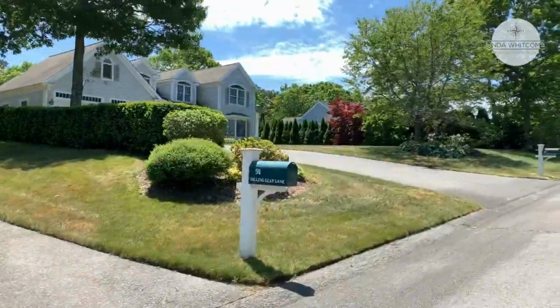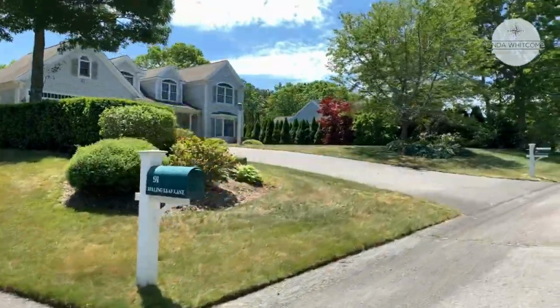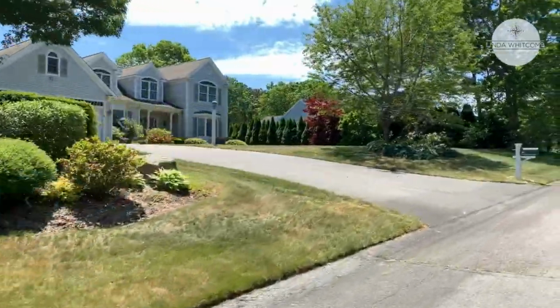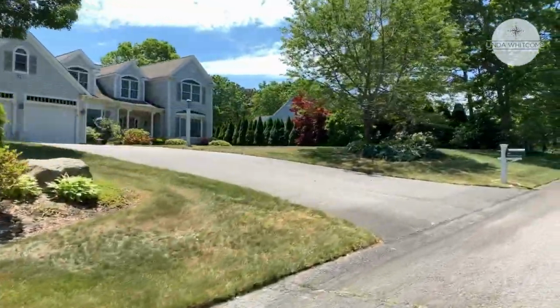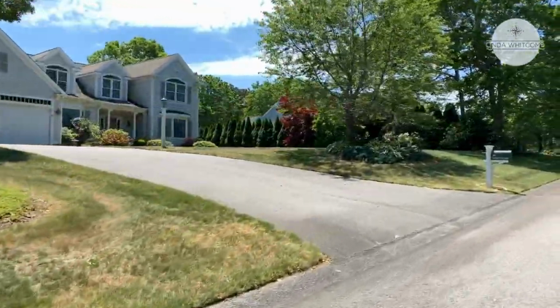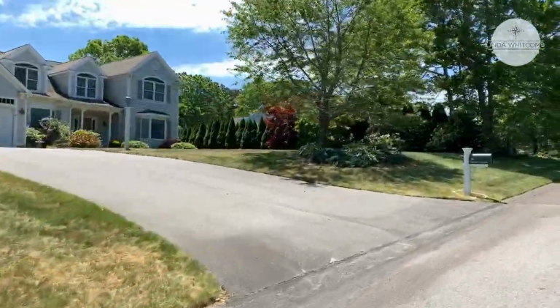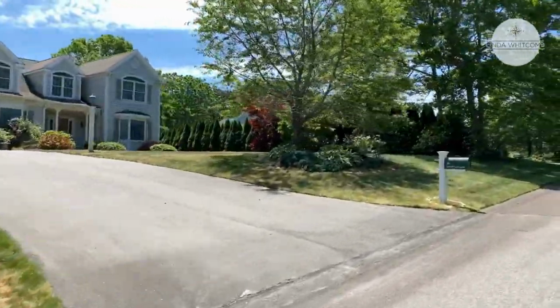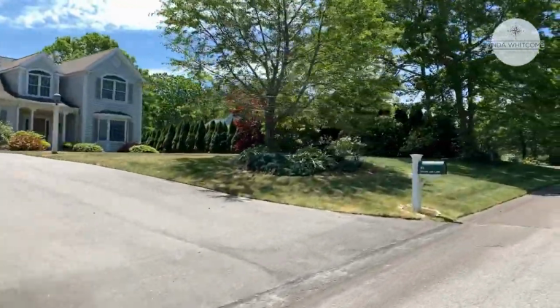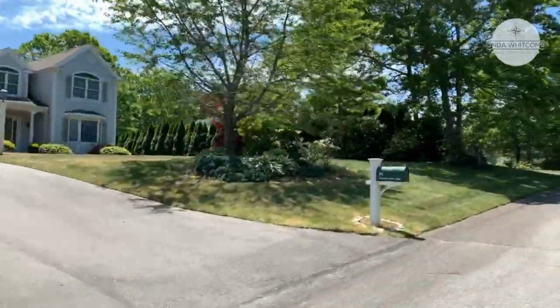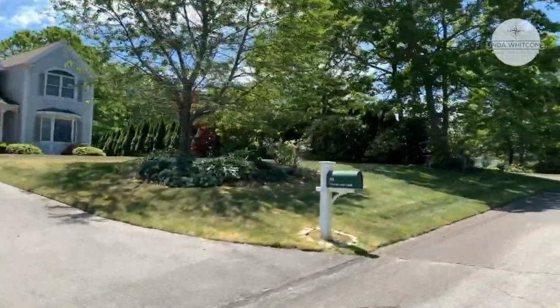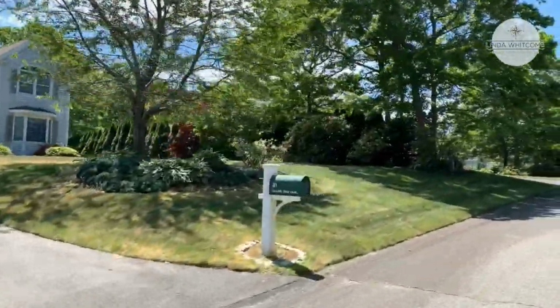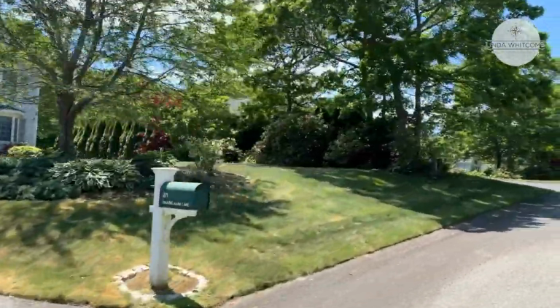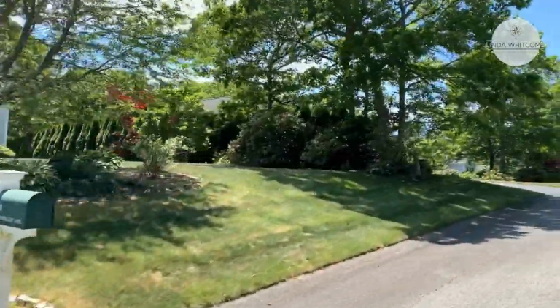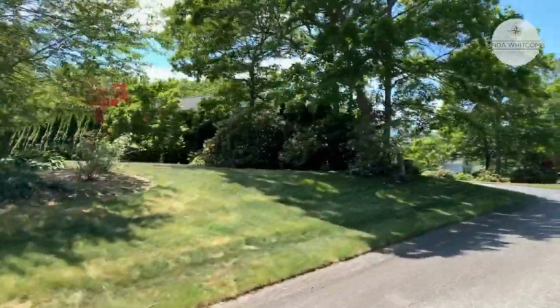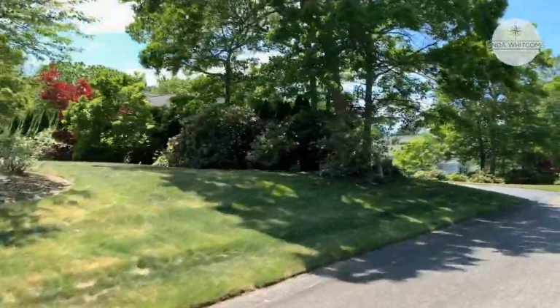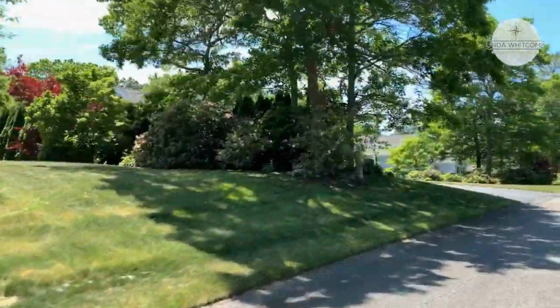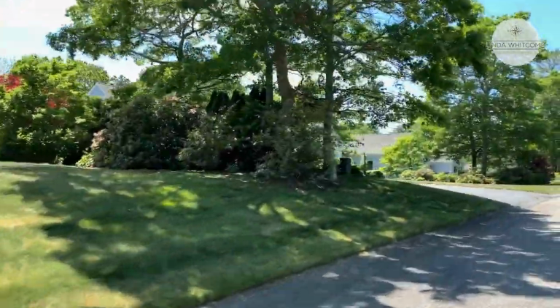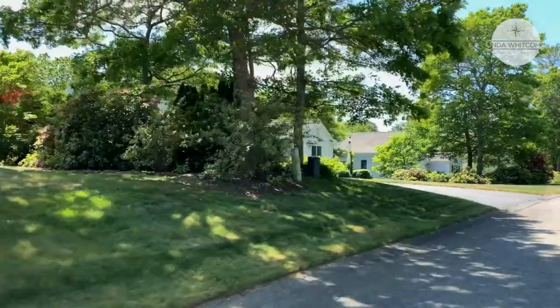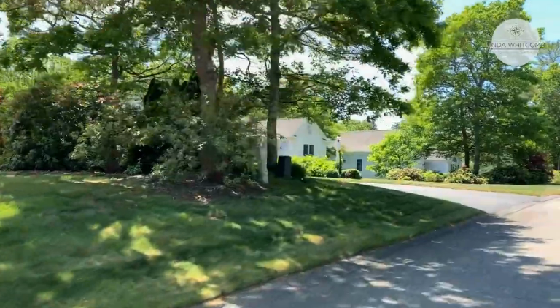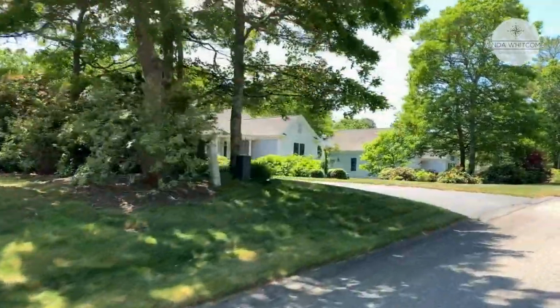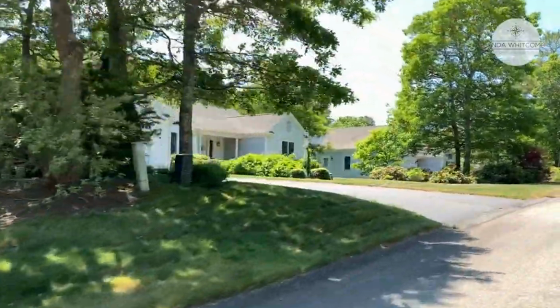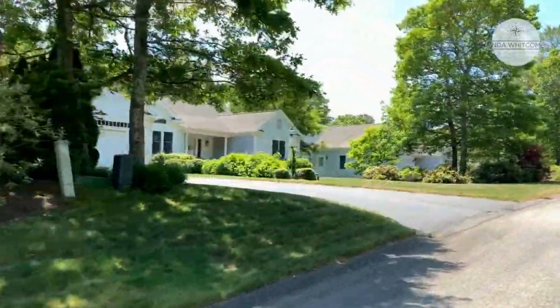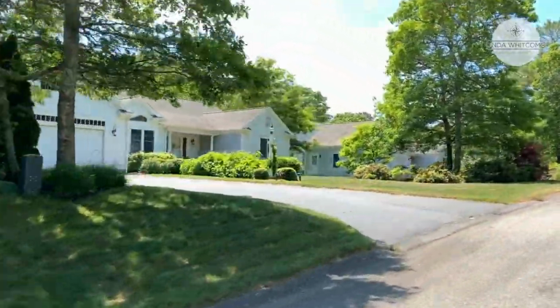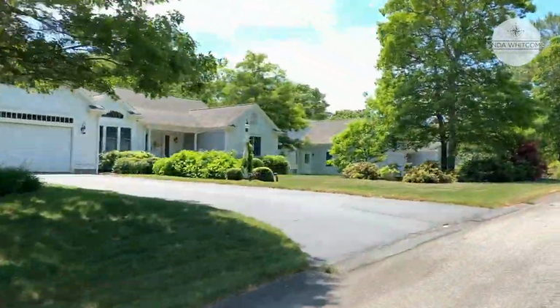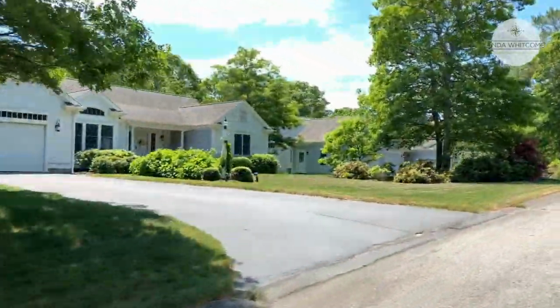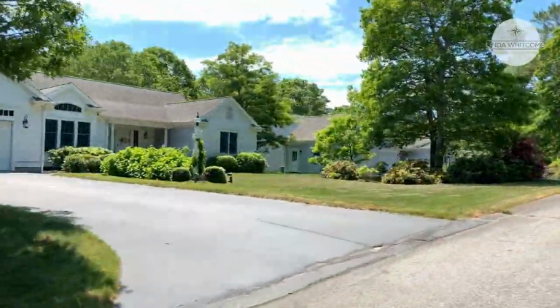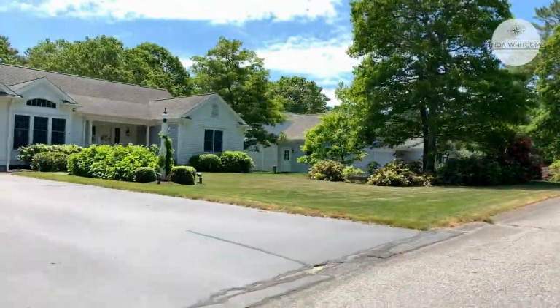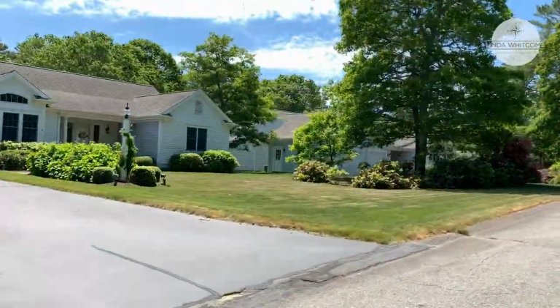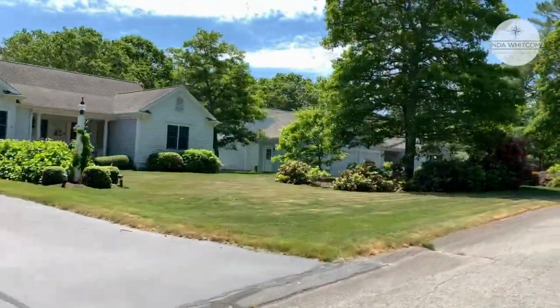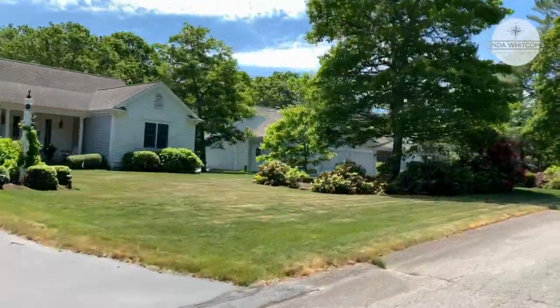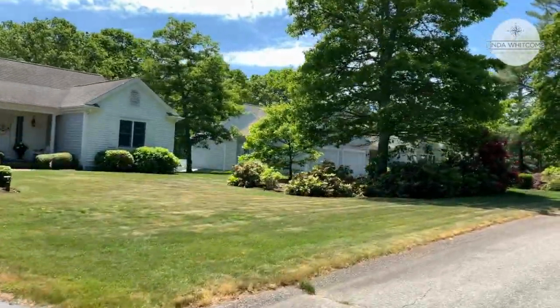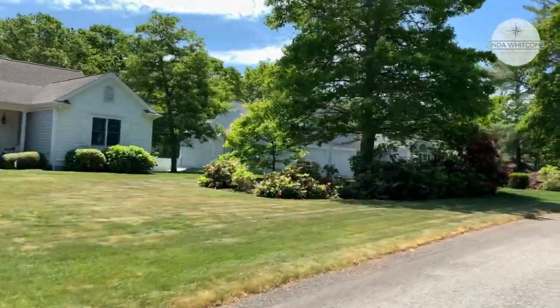All very different — some are ranches, some are Cape styles, ranging from 1,500 square feet up to about 3,200 square feet.